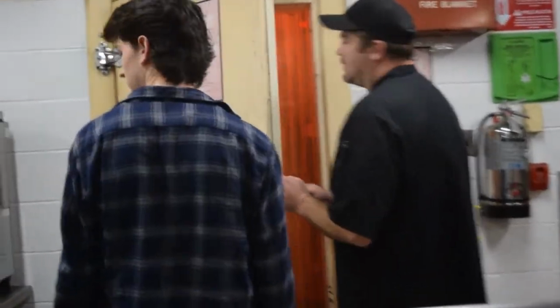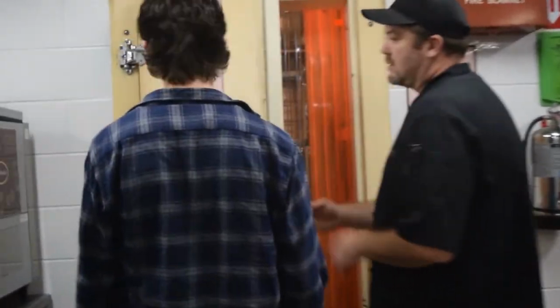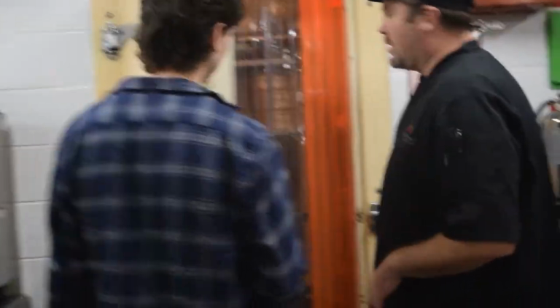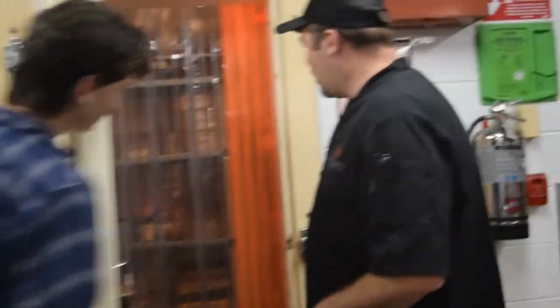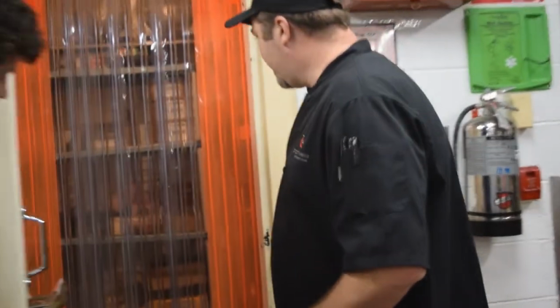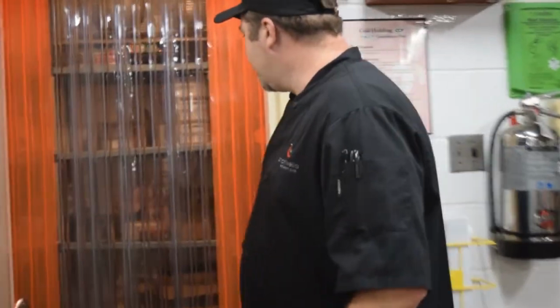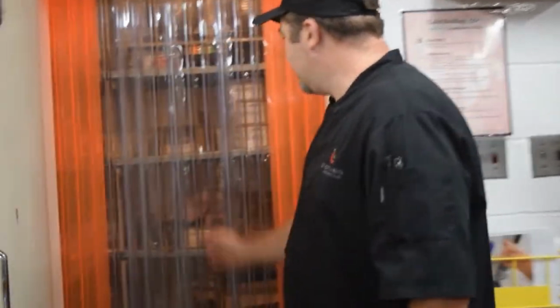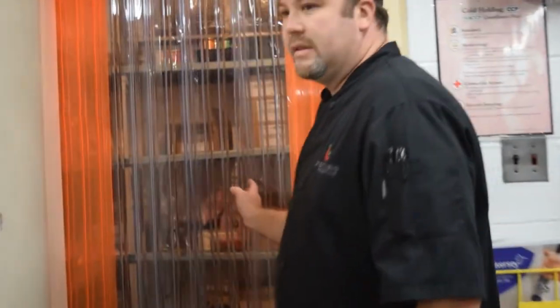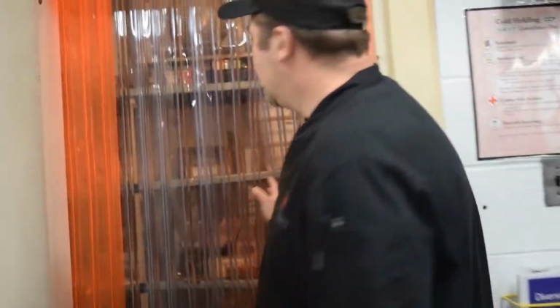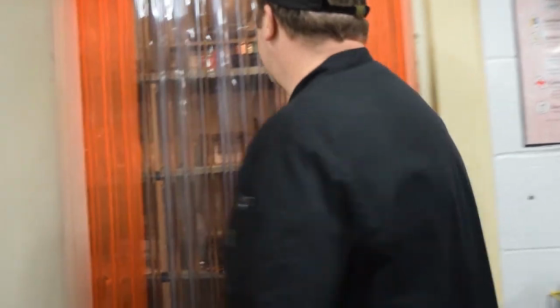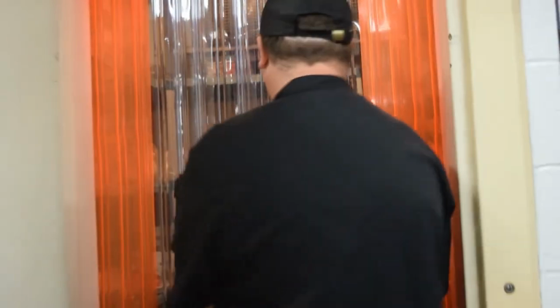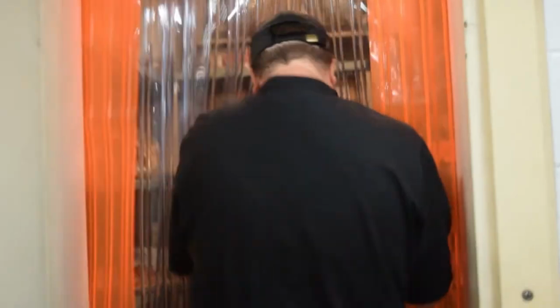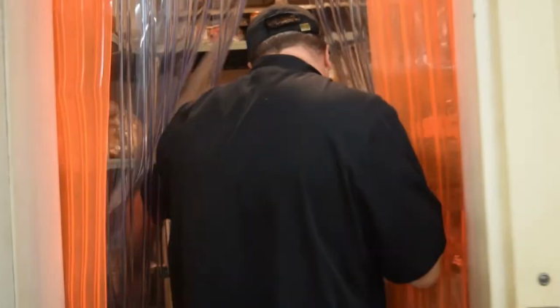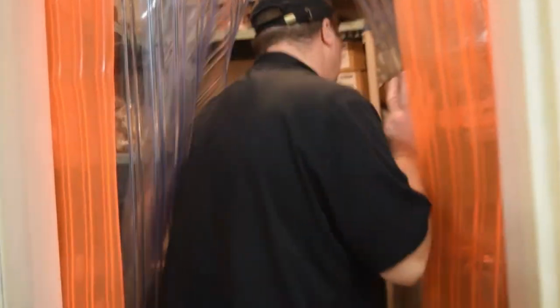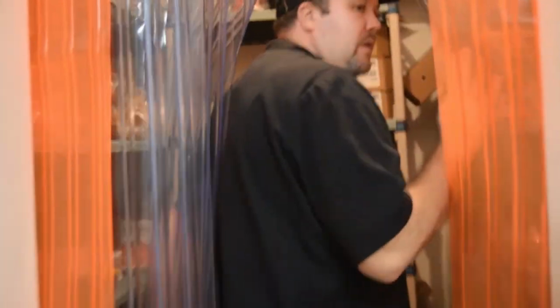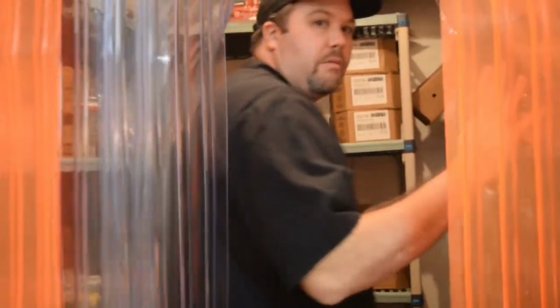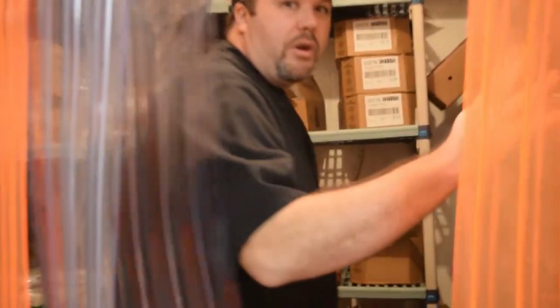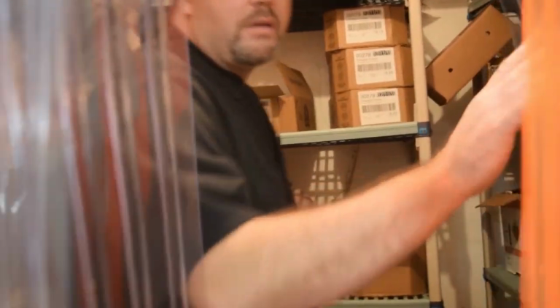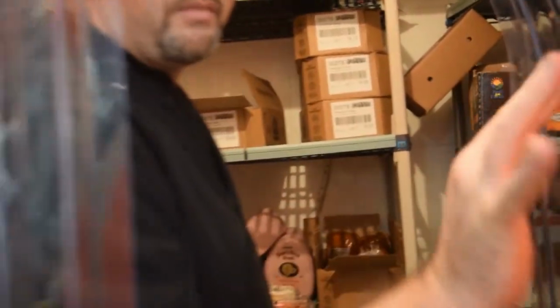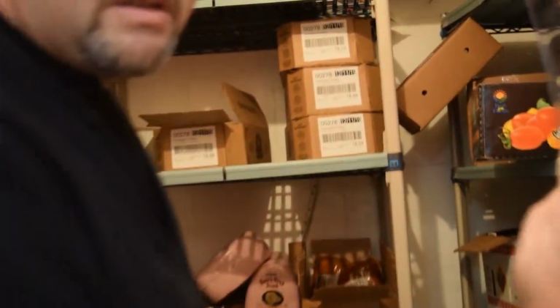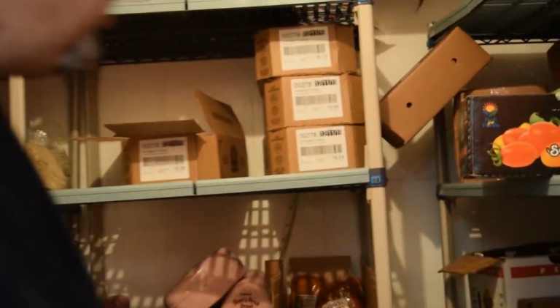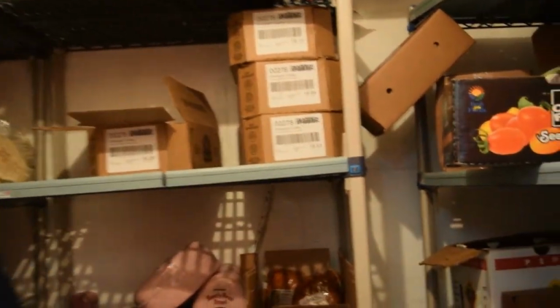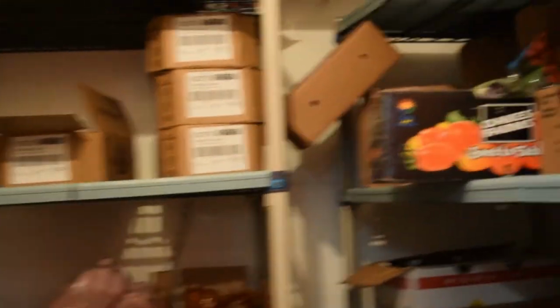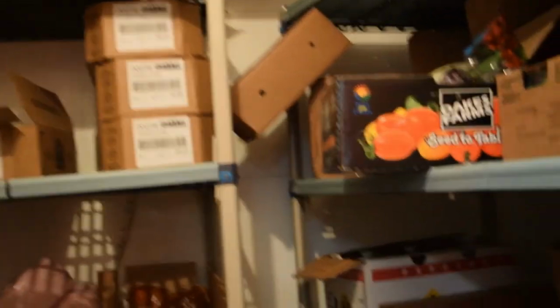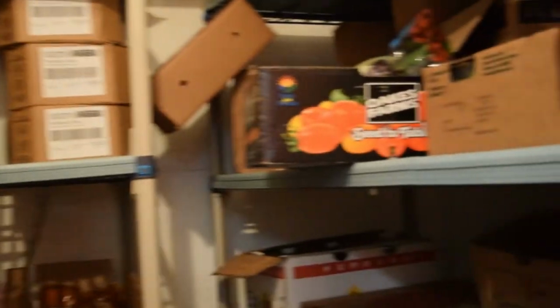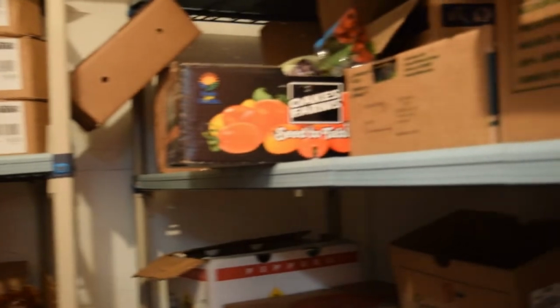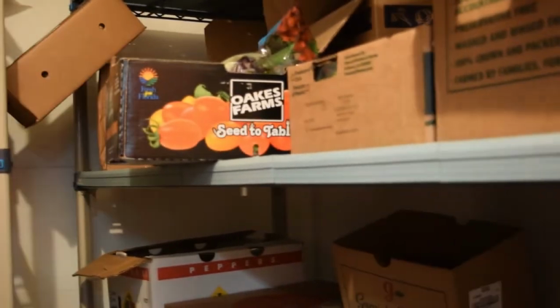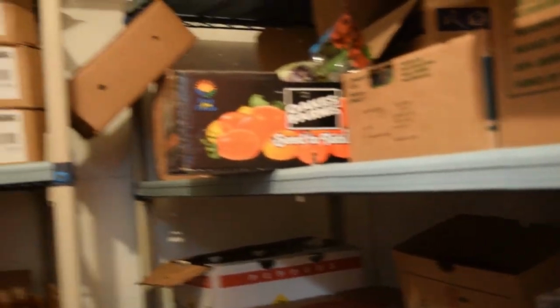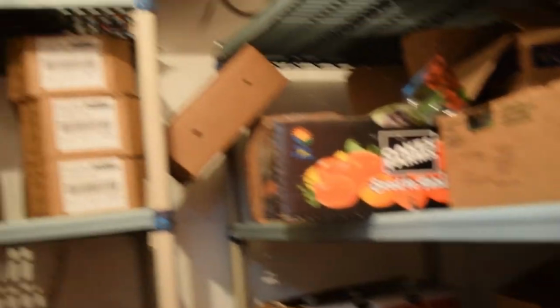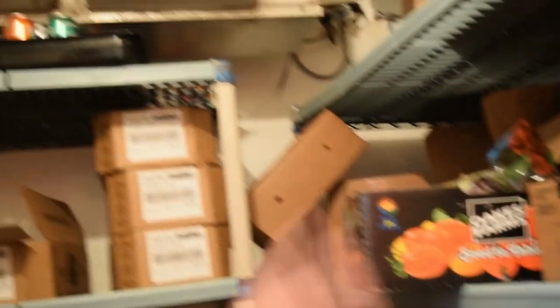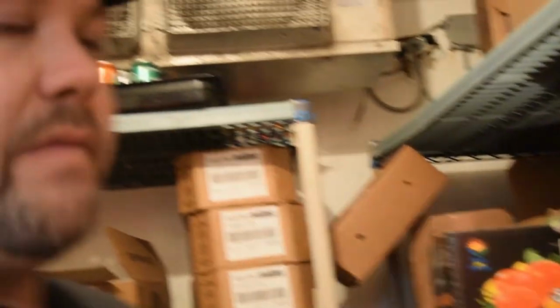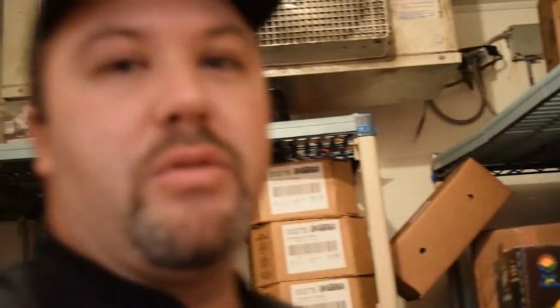This is our walk-in refrigerator — we're going to go in. This is our walk-in. All the cold cuts, vegetables.